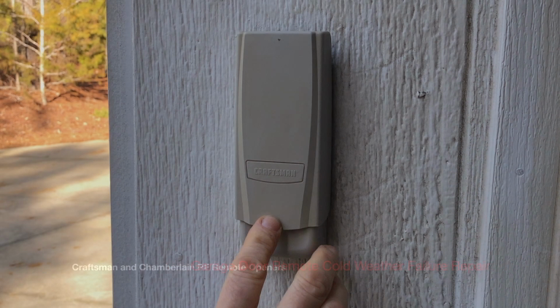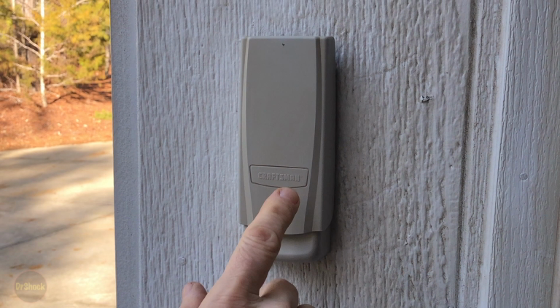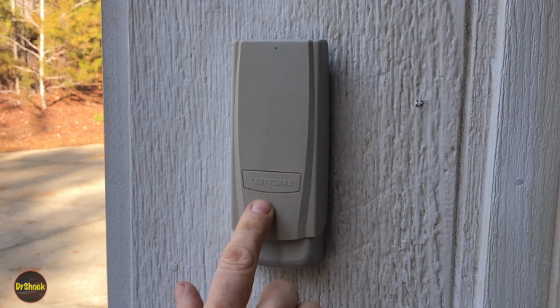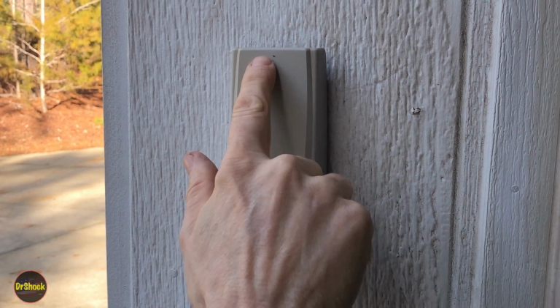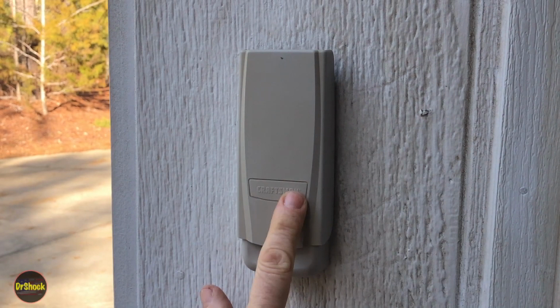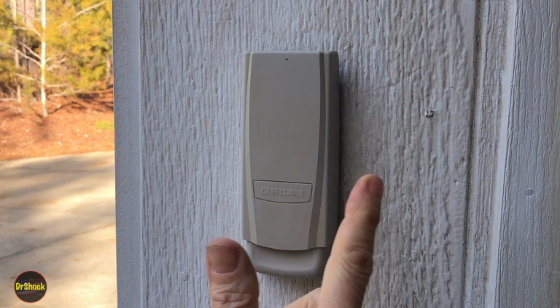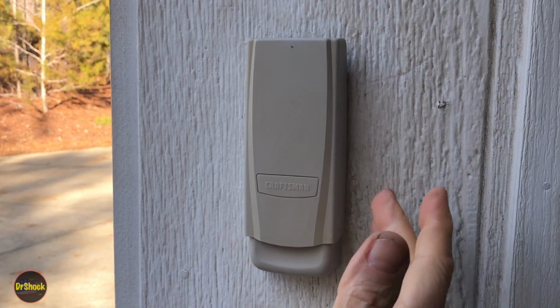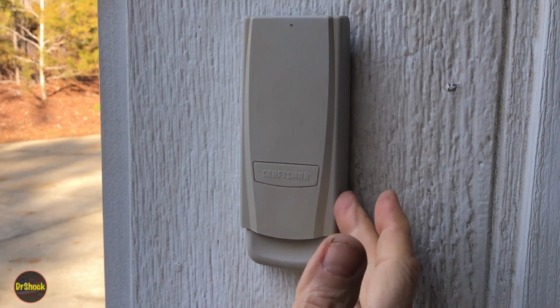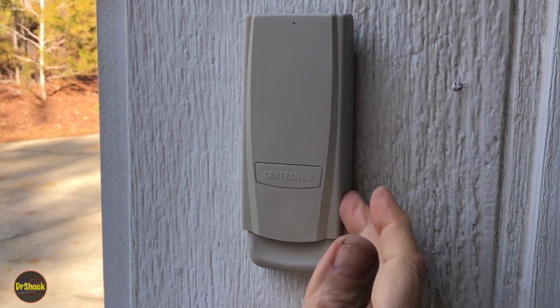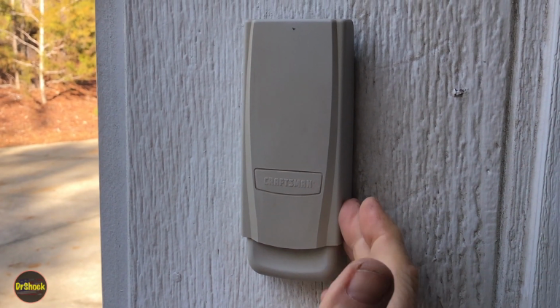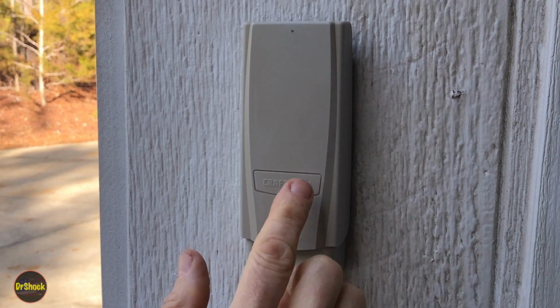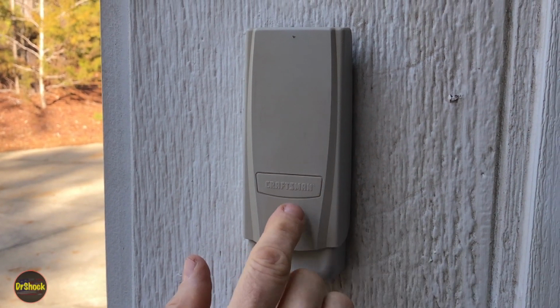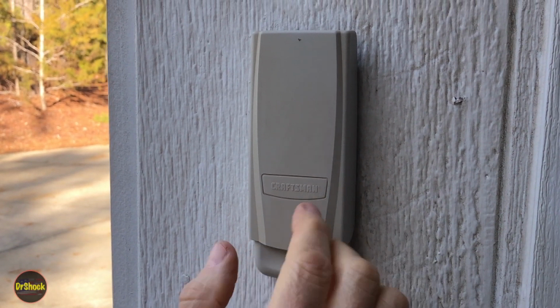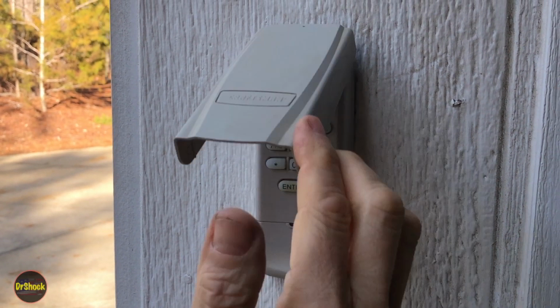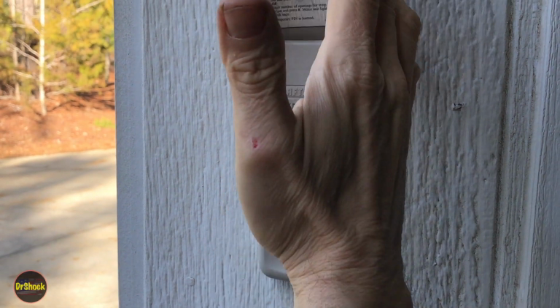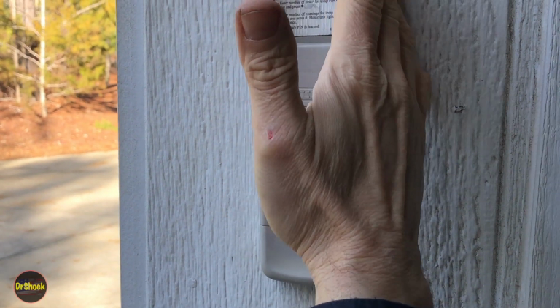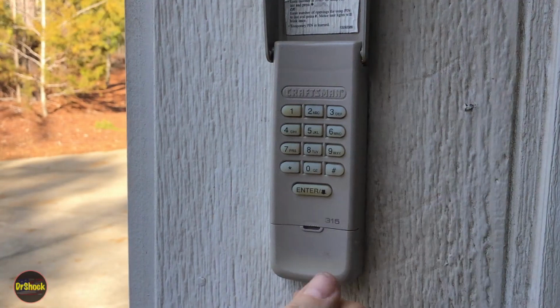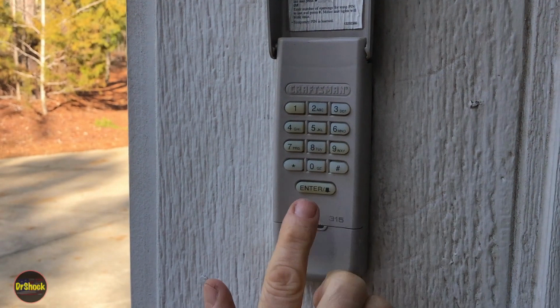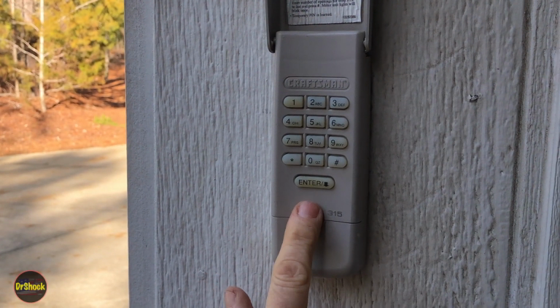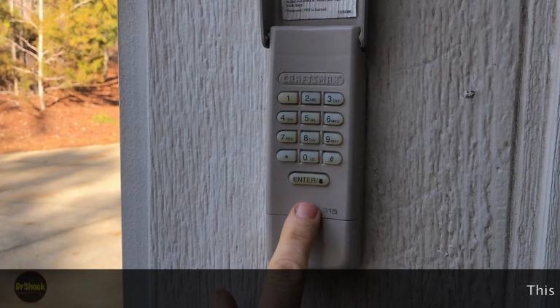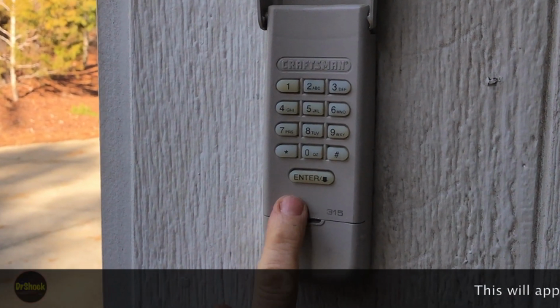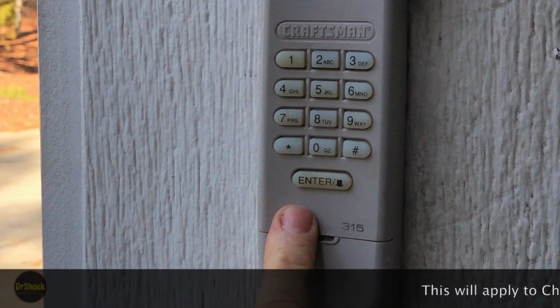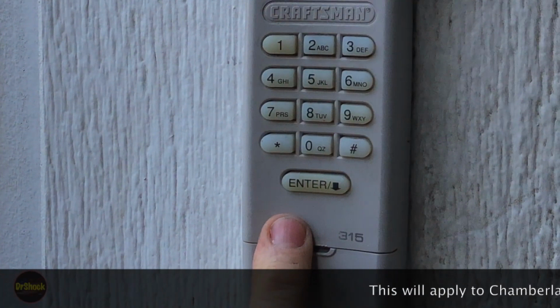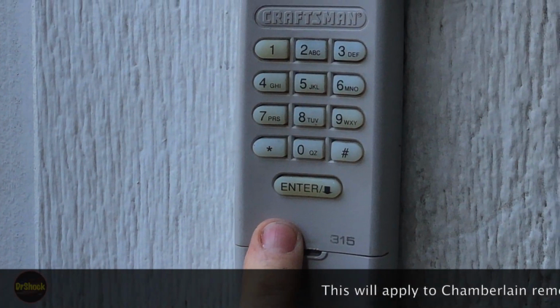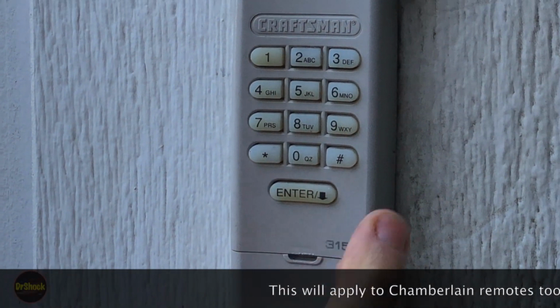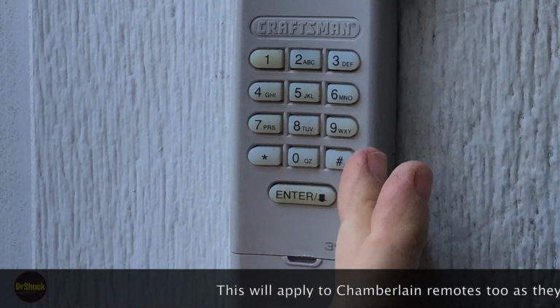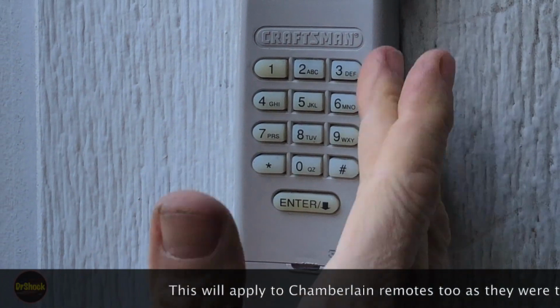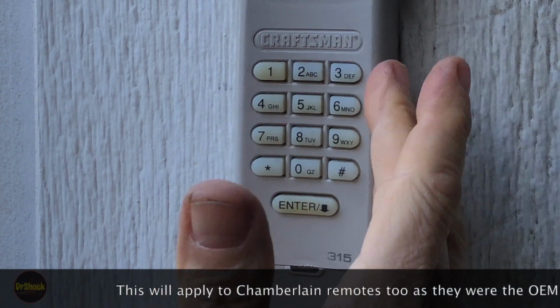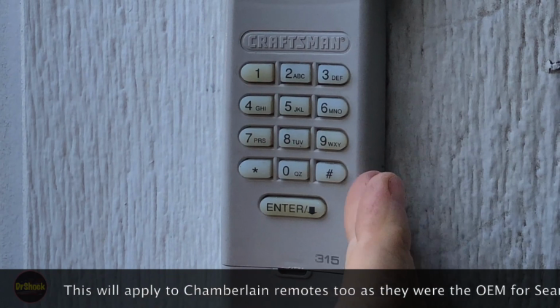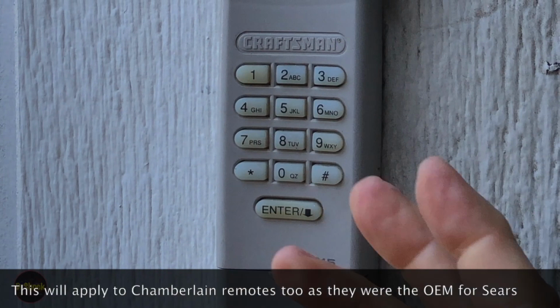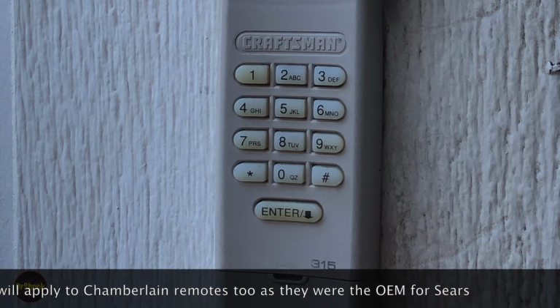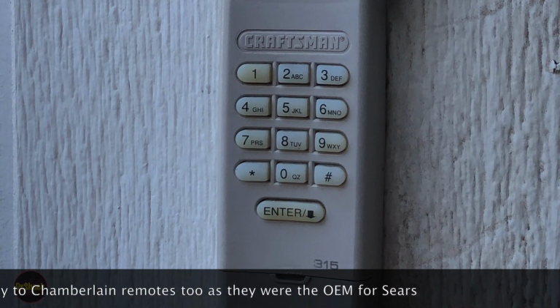In today's video we're going to do an electronics repair. We're going to be working on this Craftsman remote garage door opener, and the problem we're working on today is that these things can get where they don't function when it's very cold outside.